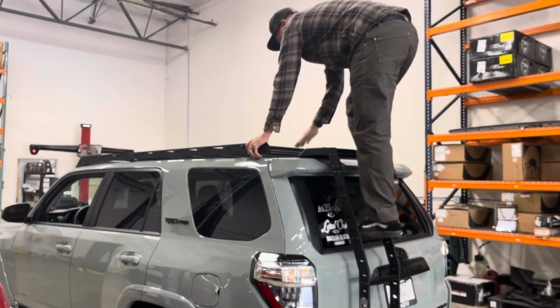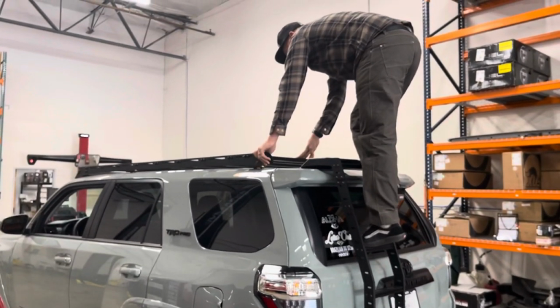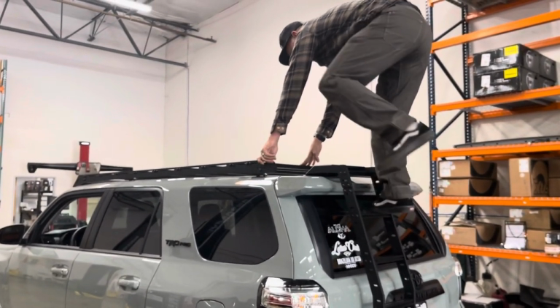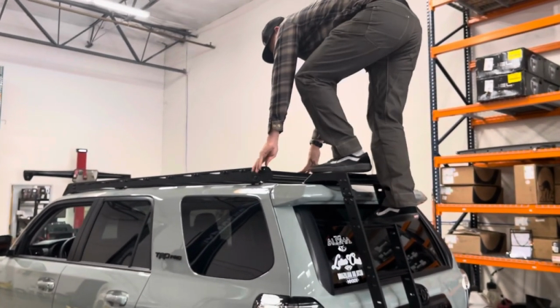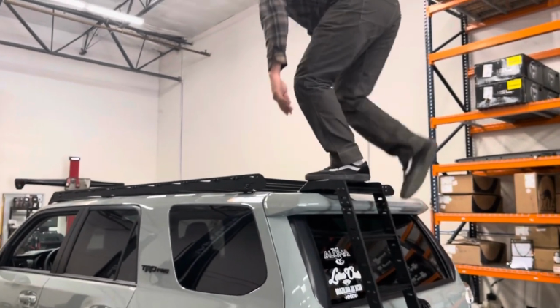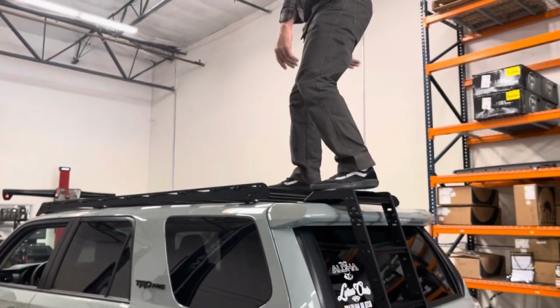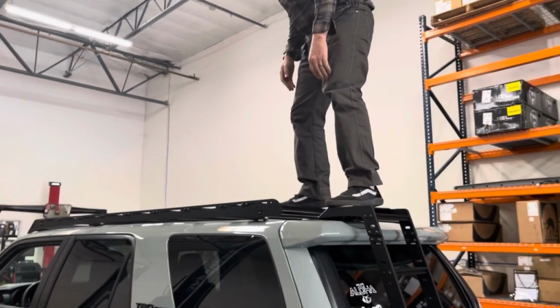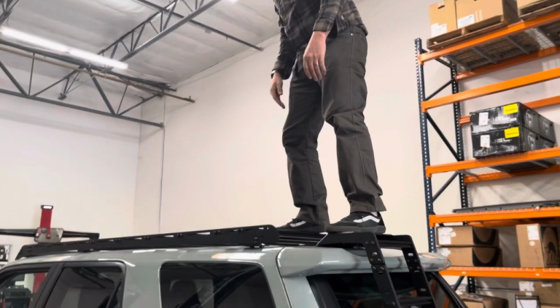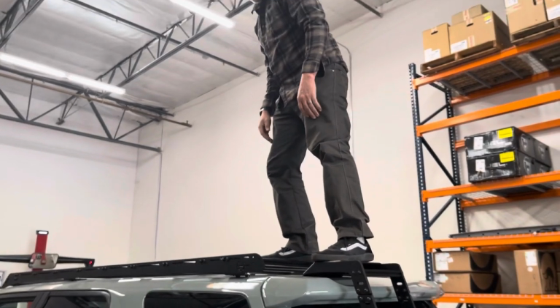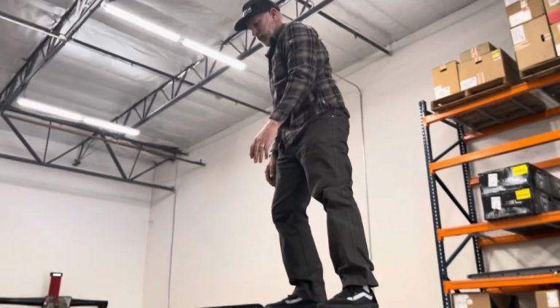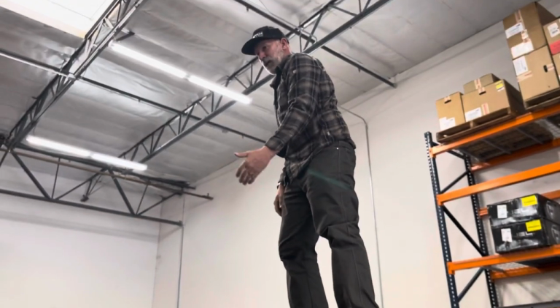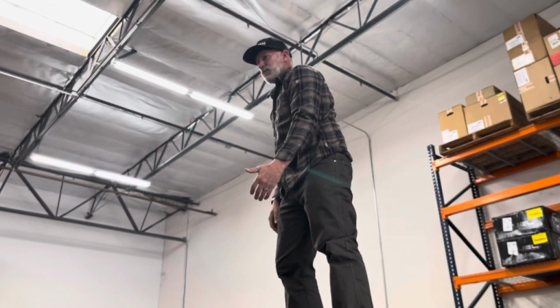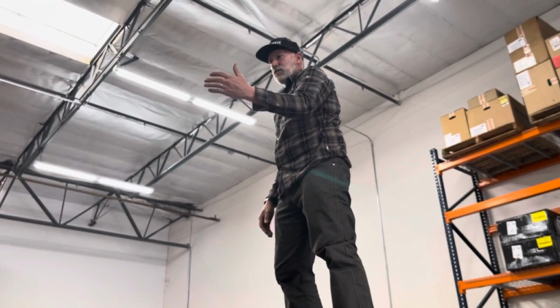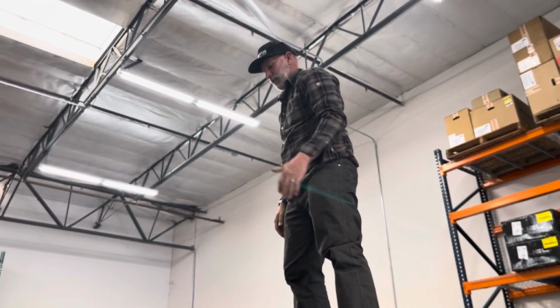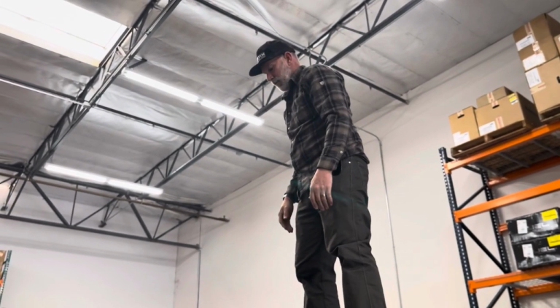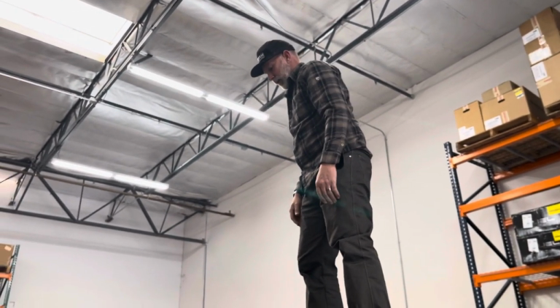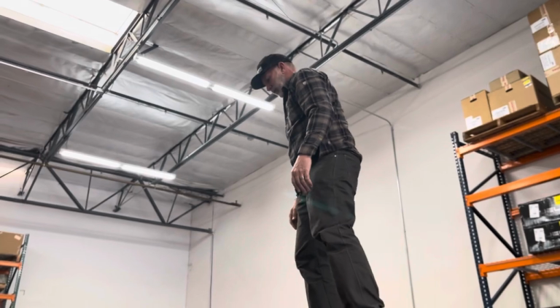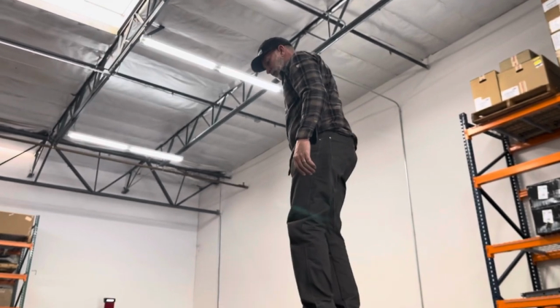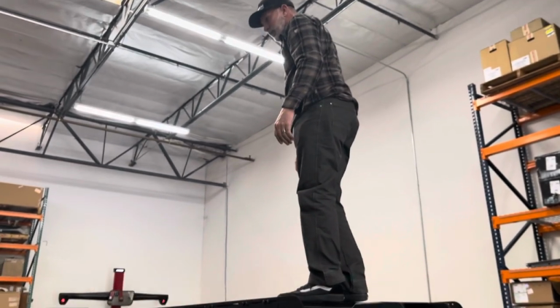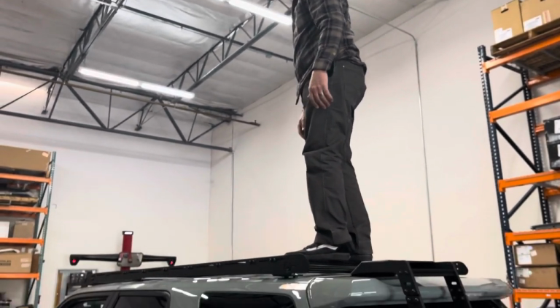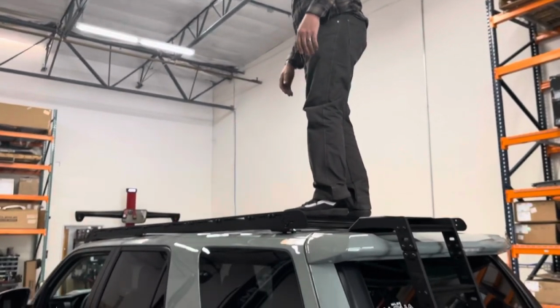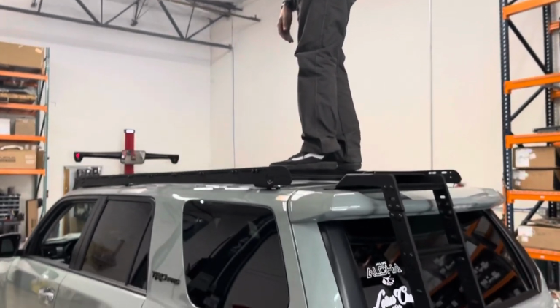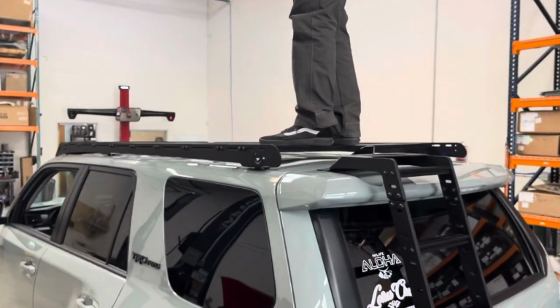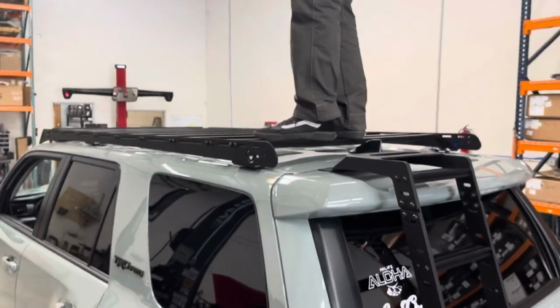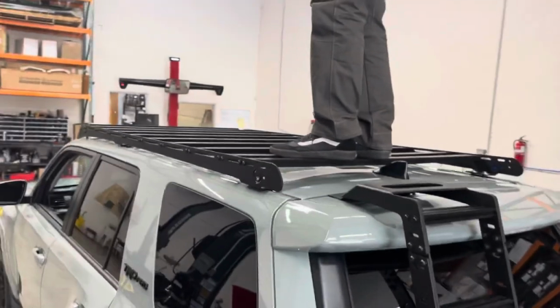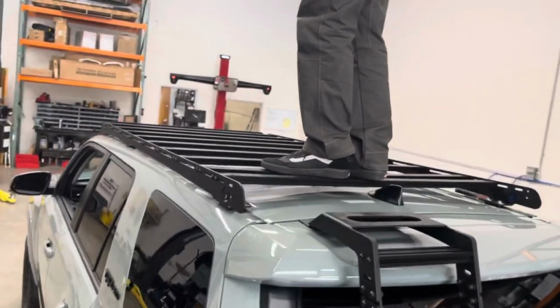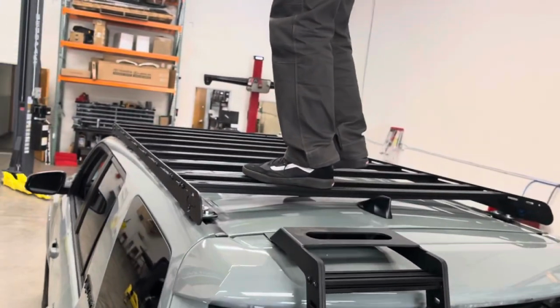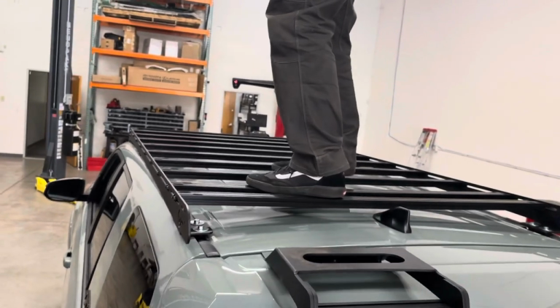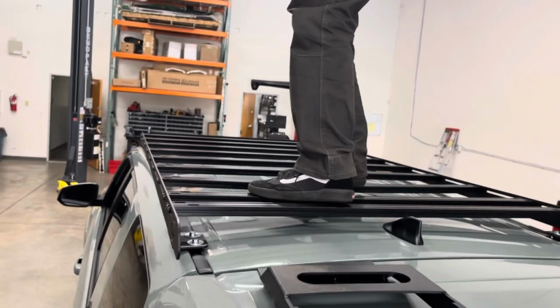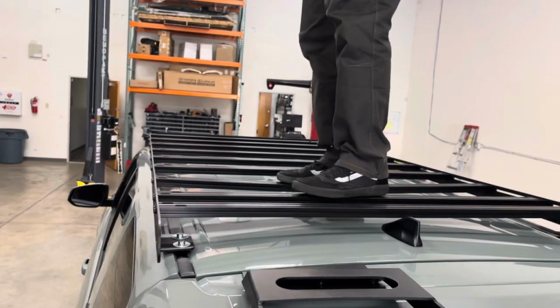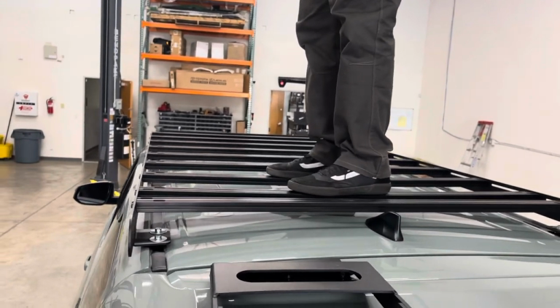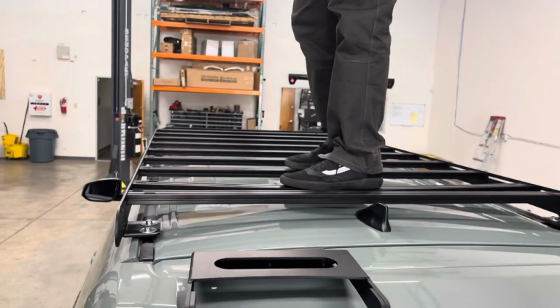This rack here has the same type of crossbars as our rack does — you can step on these. There isn't a ladder on this one over here, so I'm just going to demonstrate on this side. The crossbars are super sturdy.